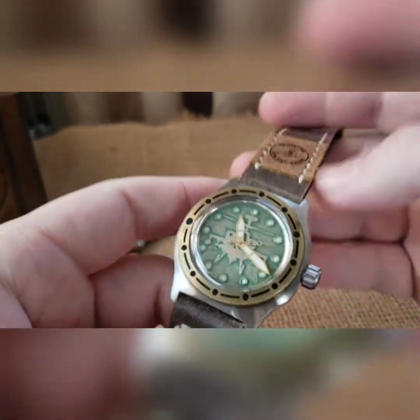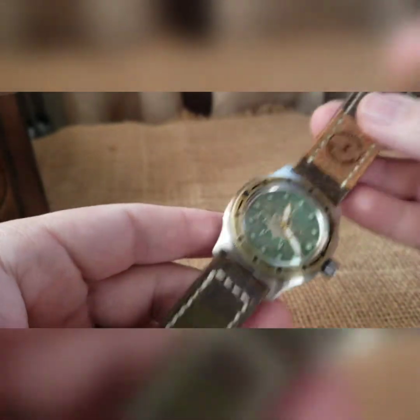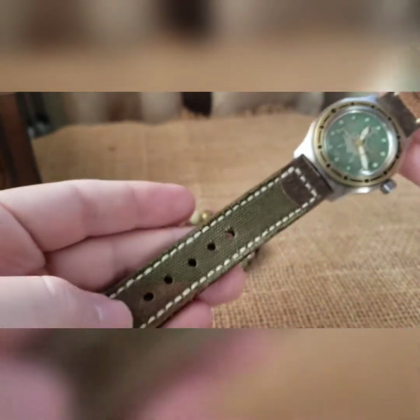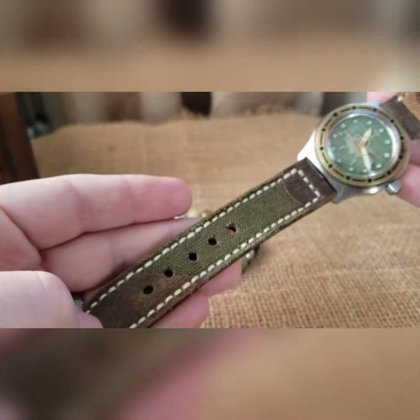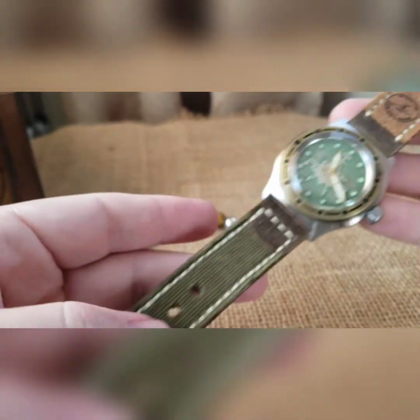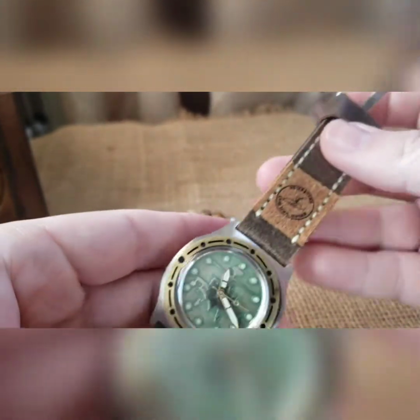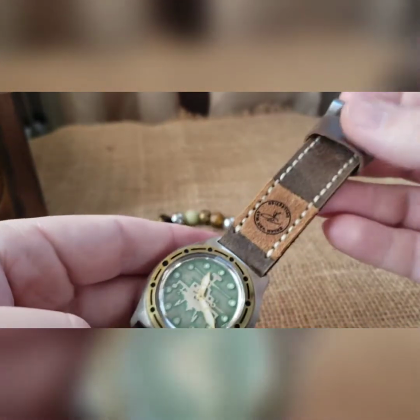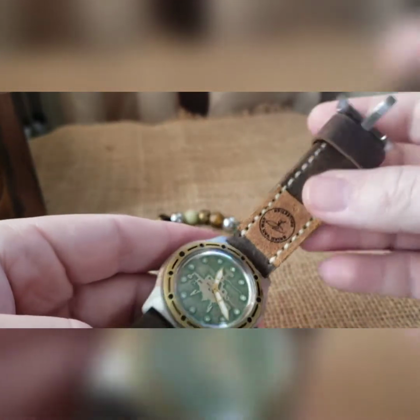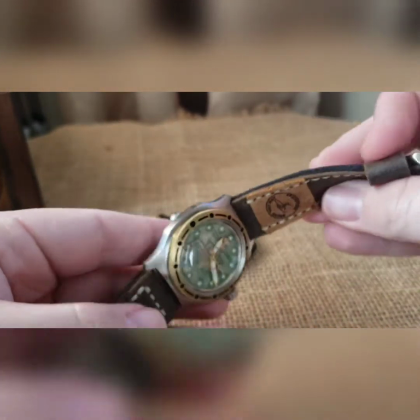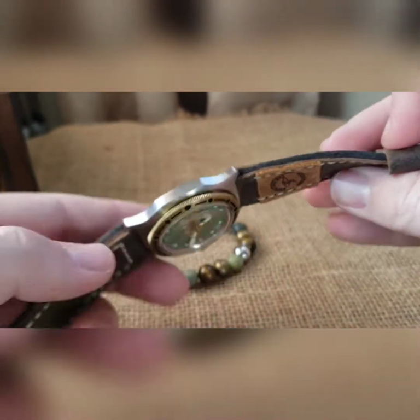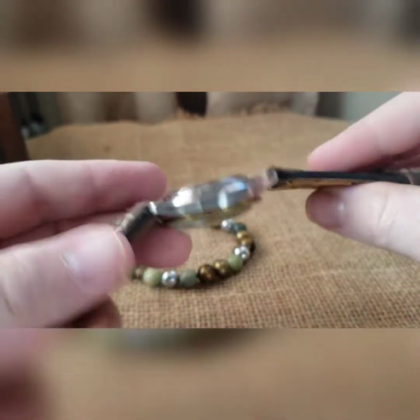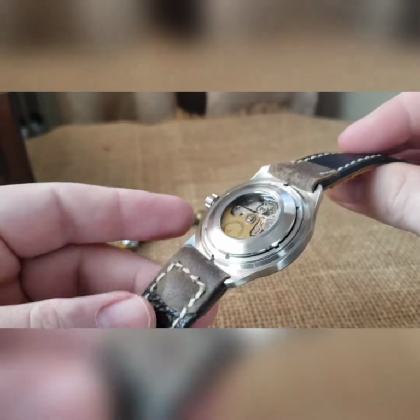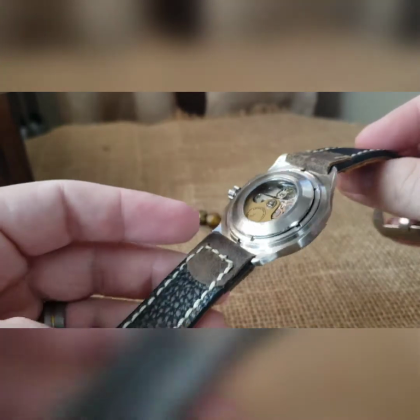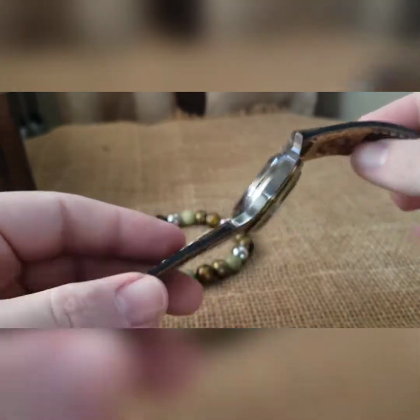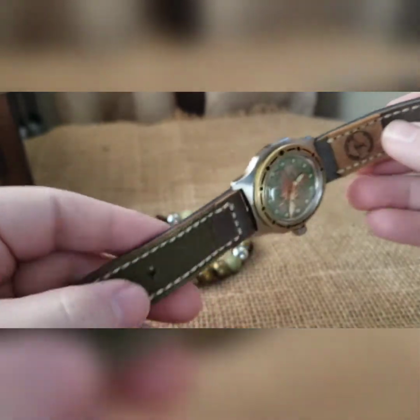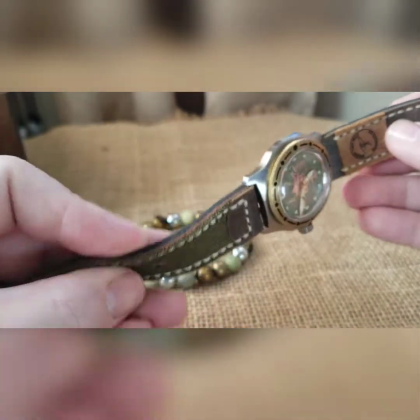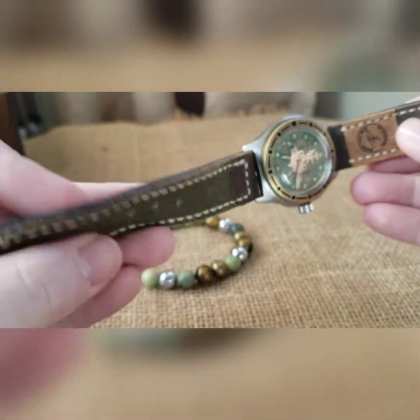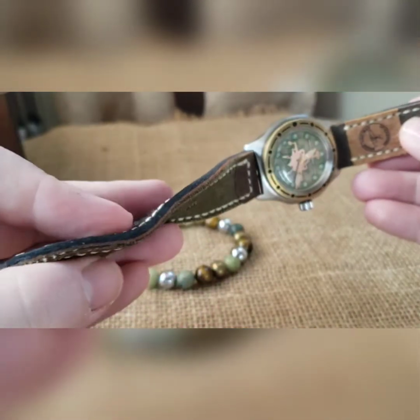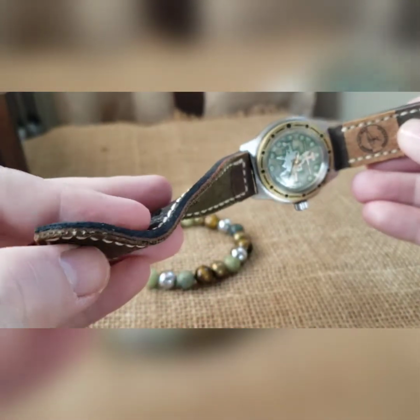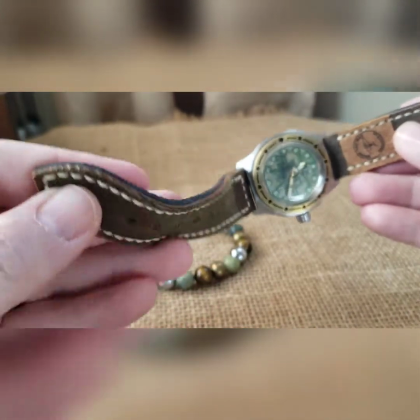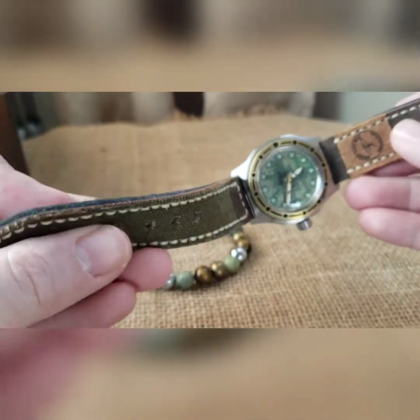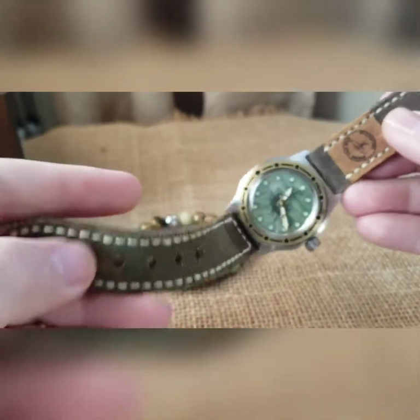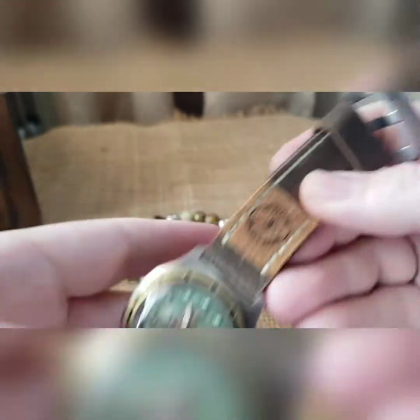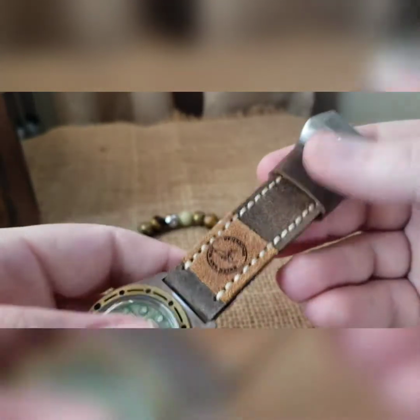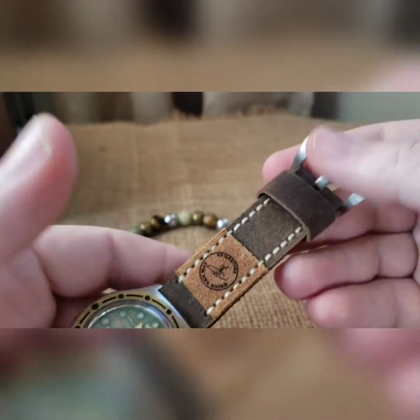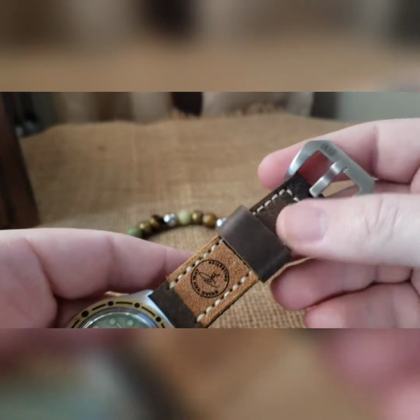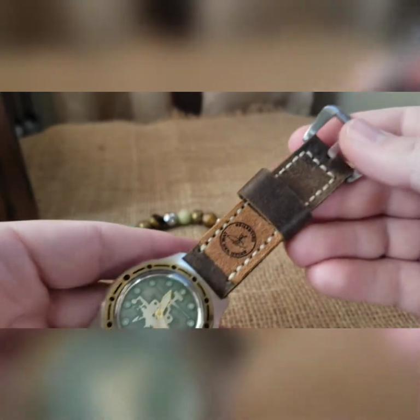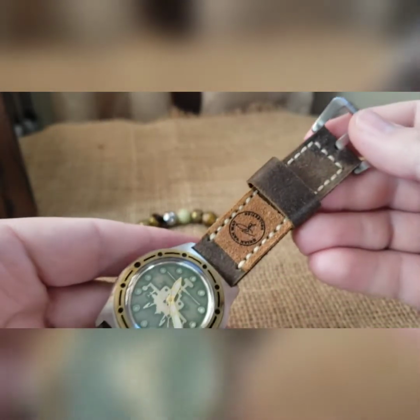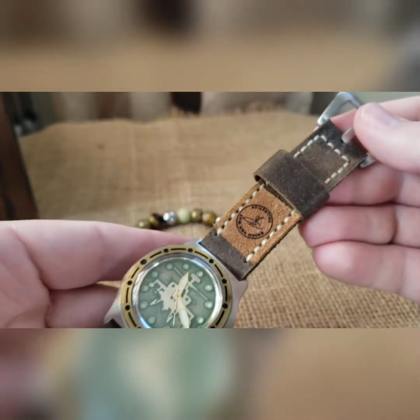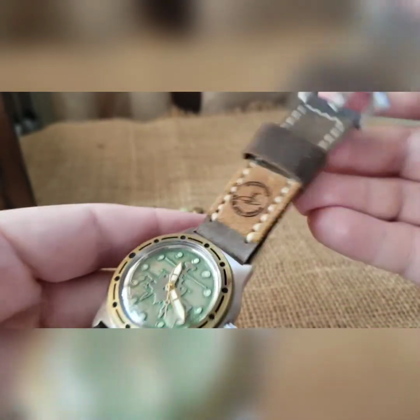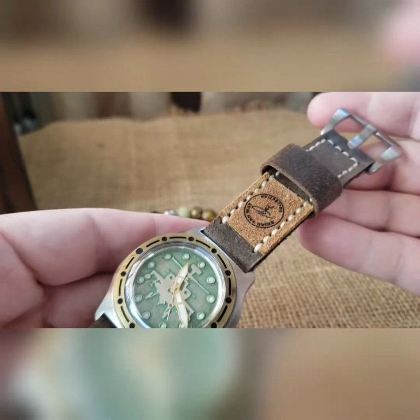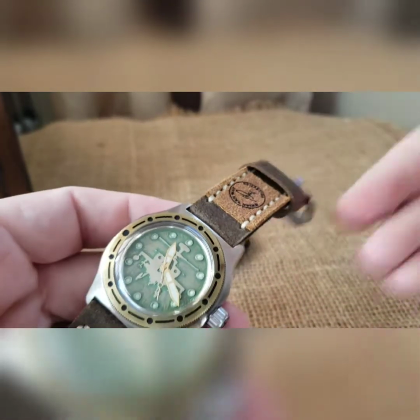And this is on one of my custom two-piece super soft canvas and leather straps — very soft, very pliable with a brushed buckle. So that is the build.